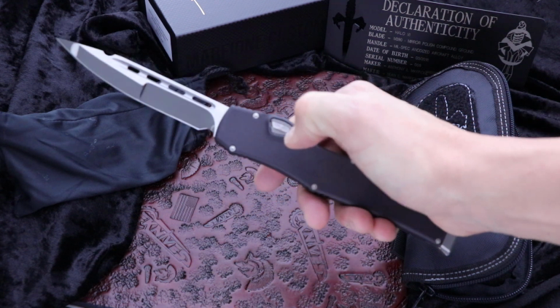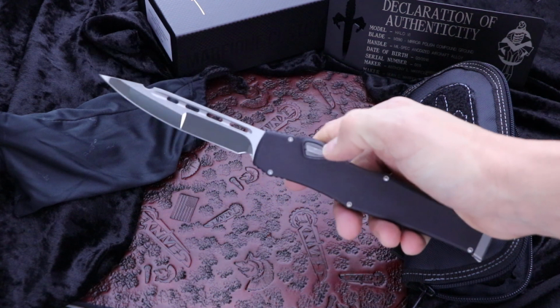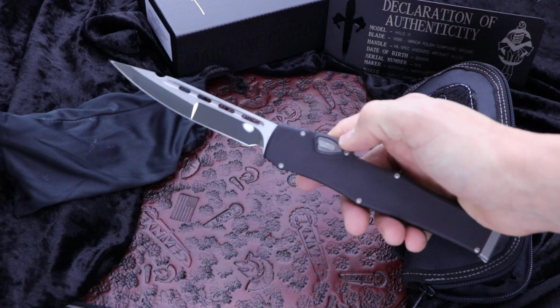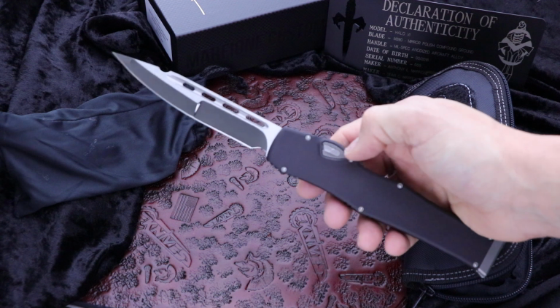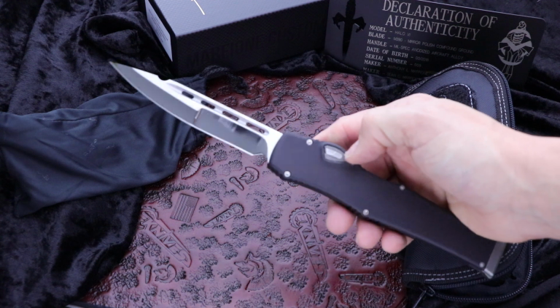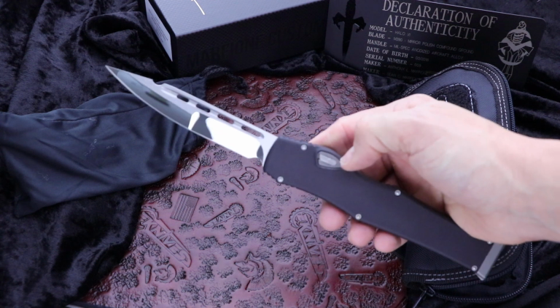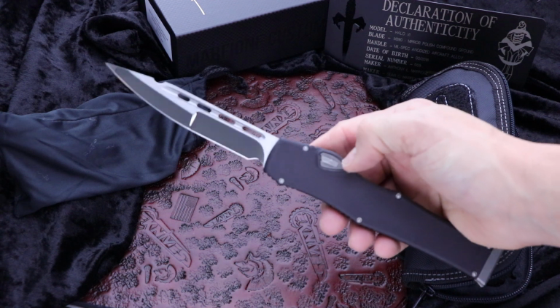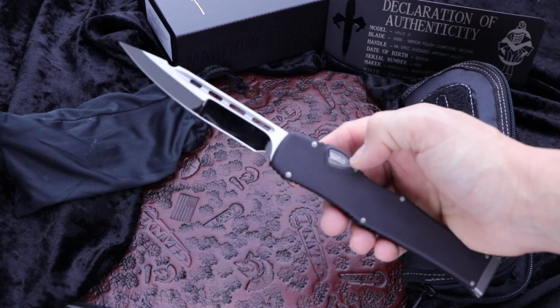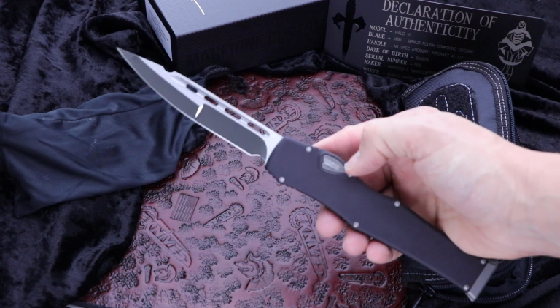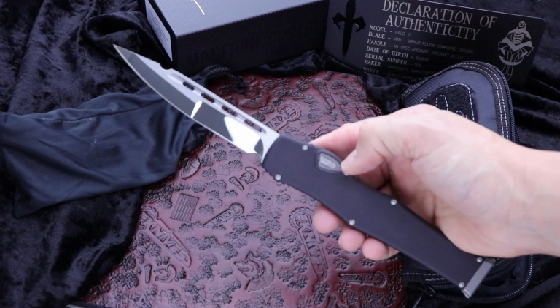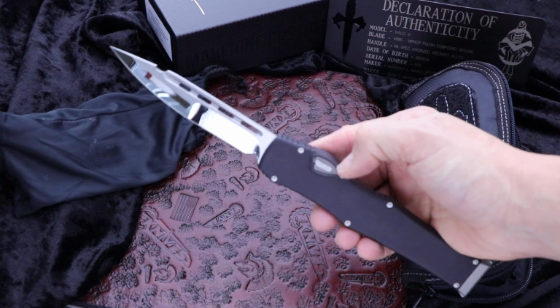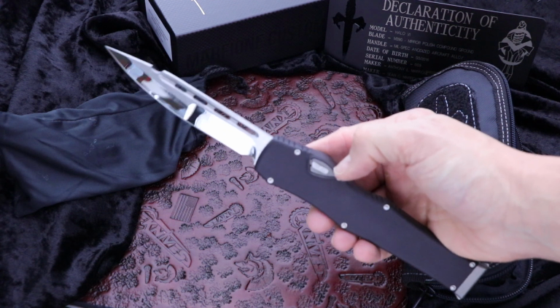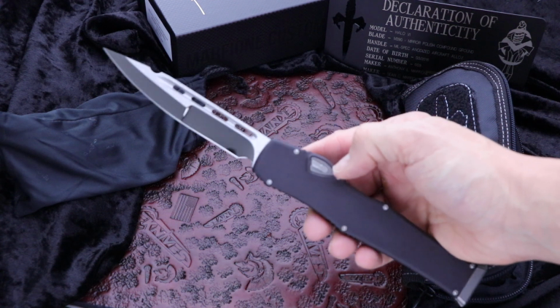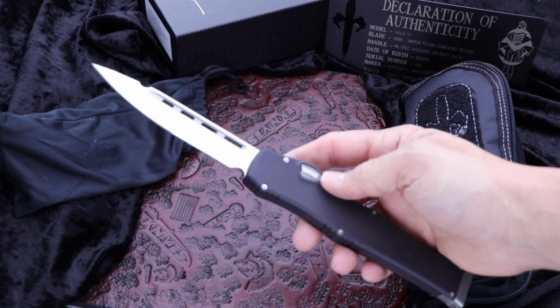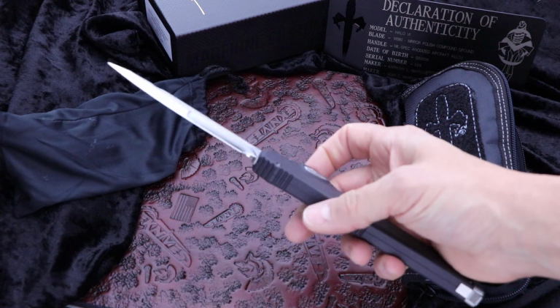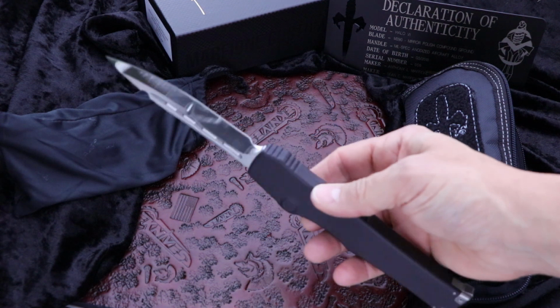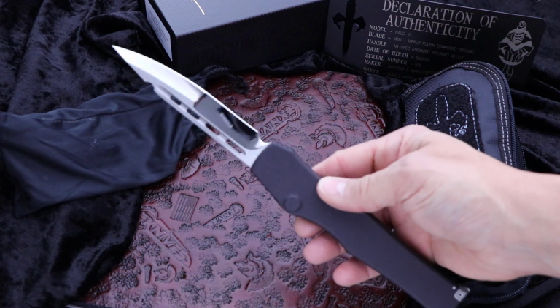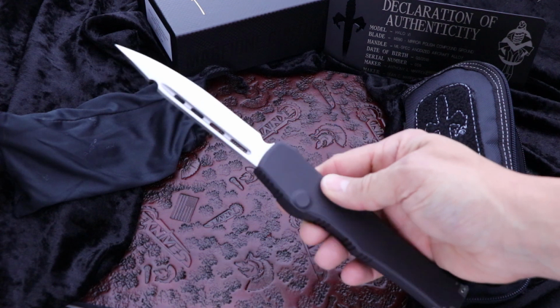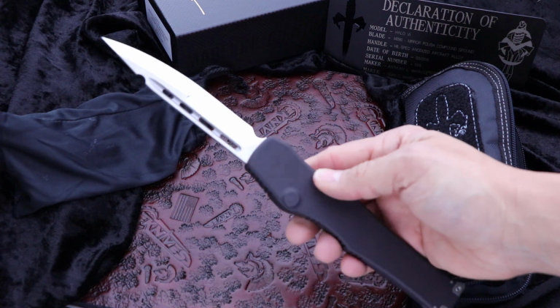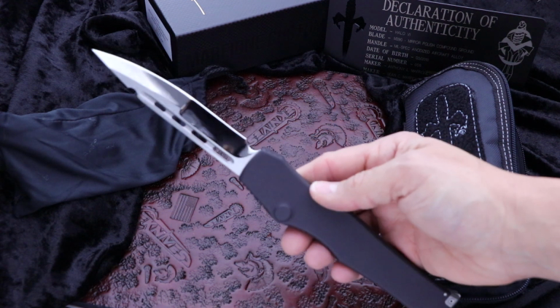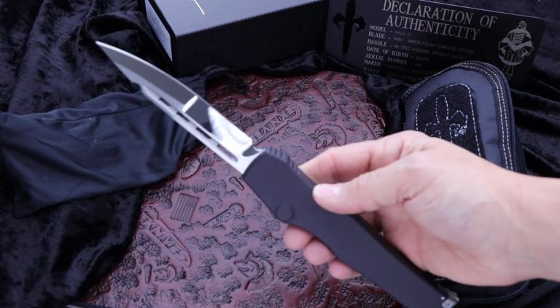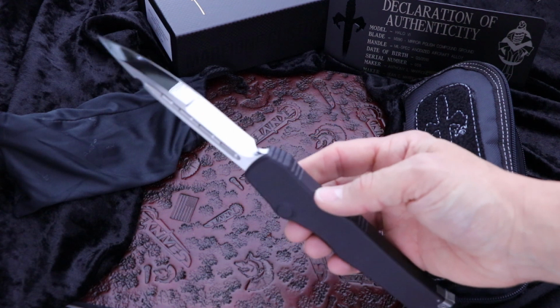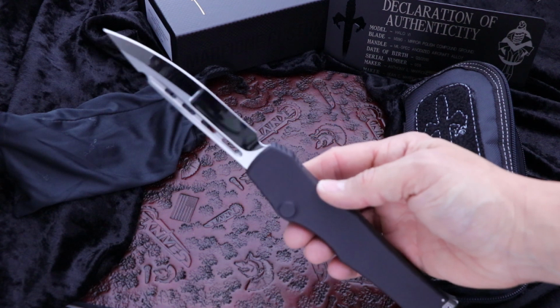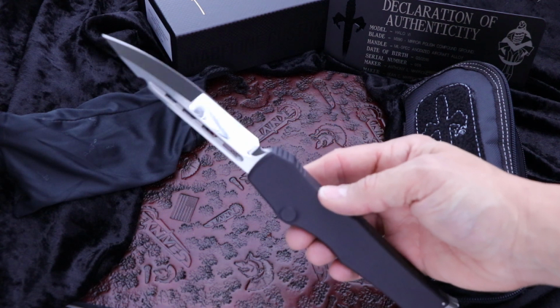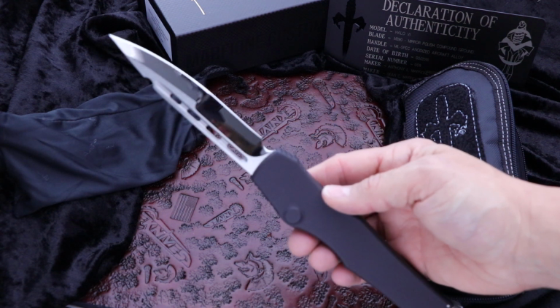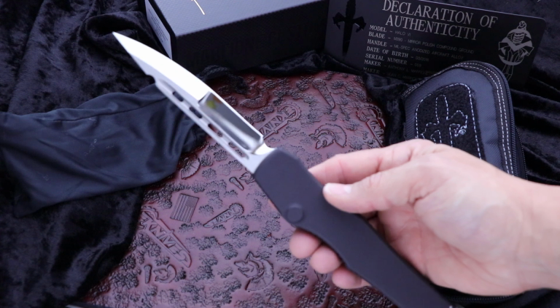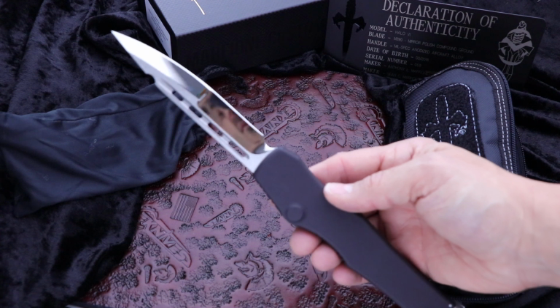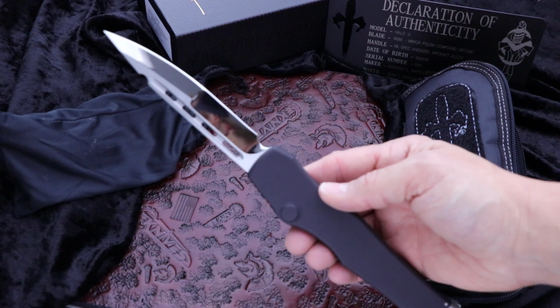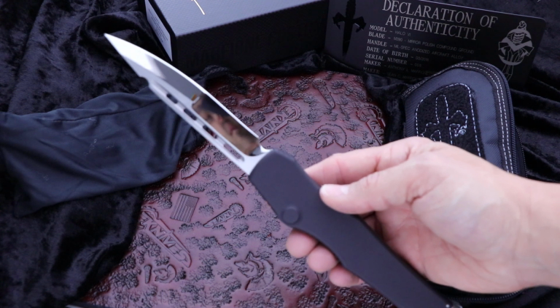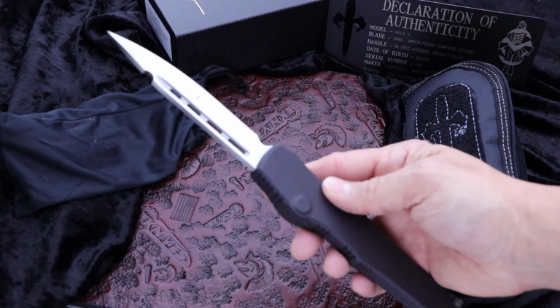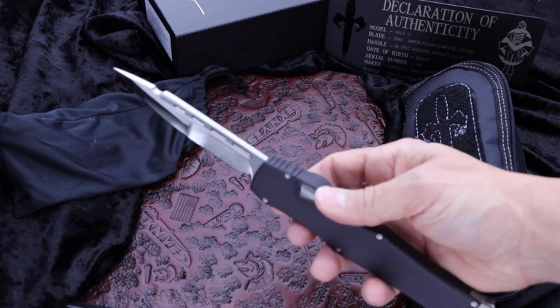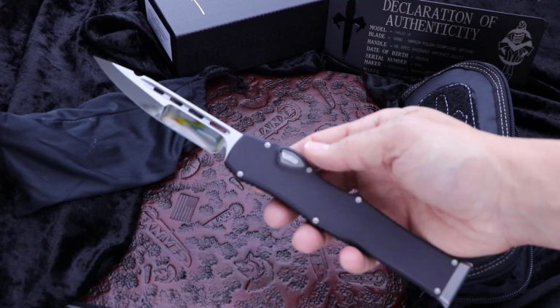Pull back the switch, hammer the button — it fires like a rocket. This is a compound ground M390 mirror polish blade. Nobody polishes like Marfione. These are sick. Badass.